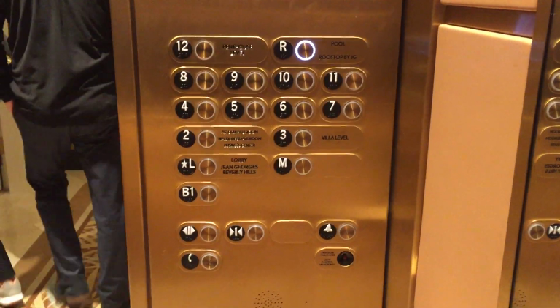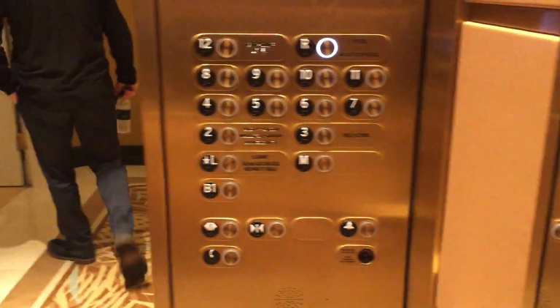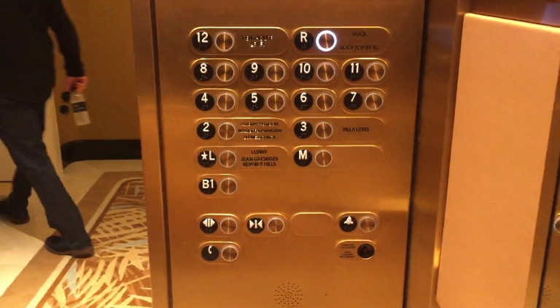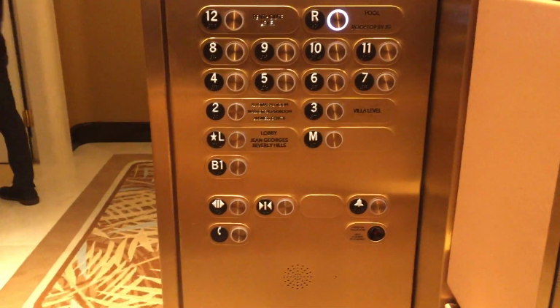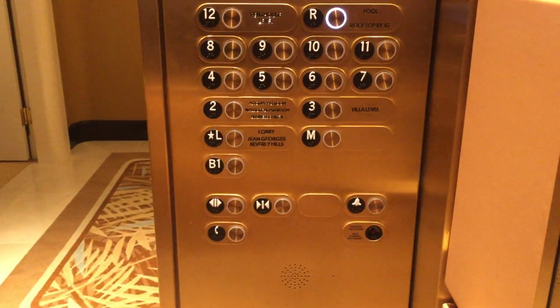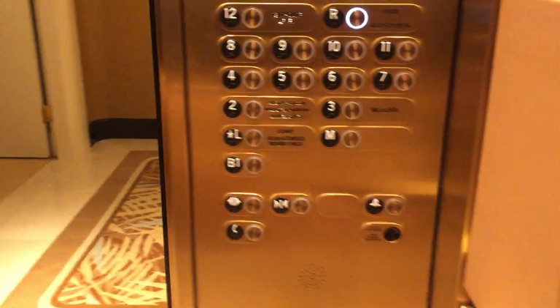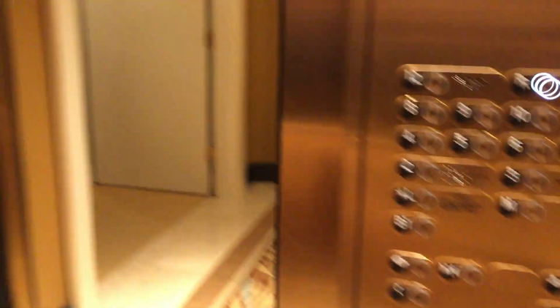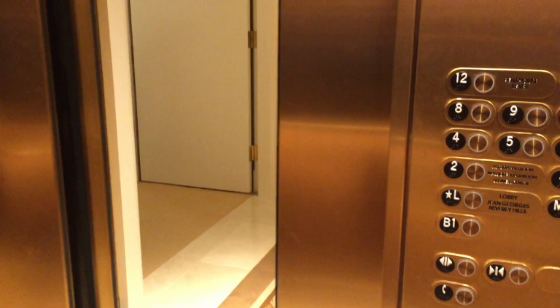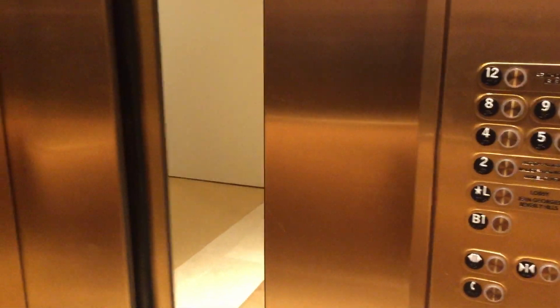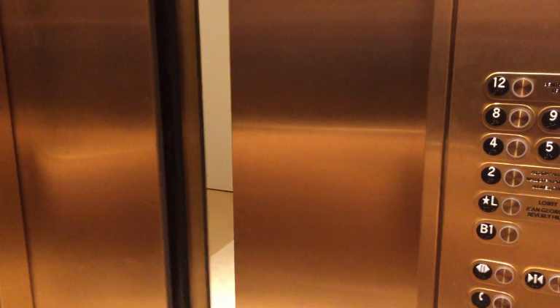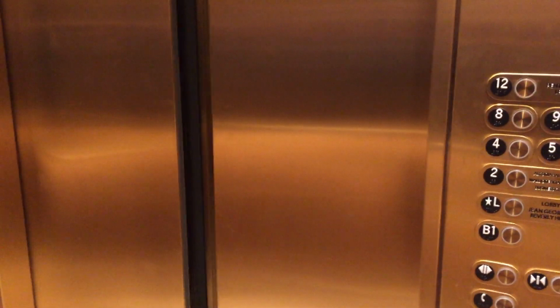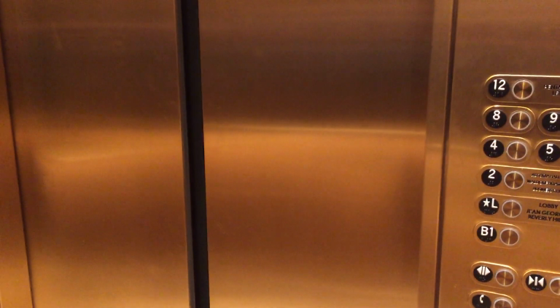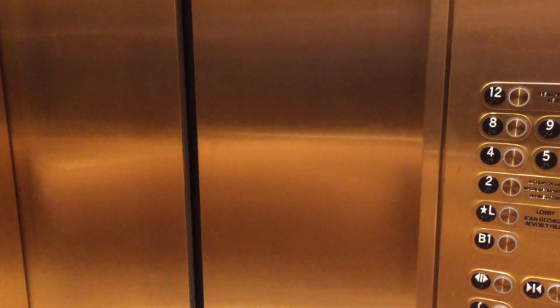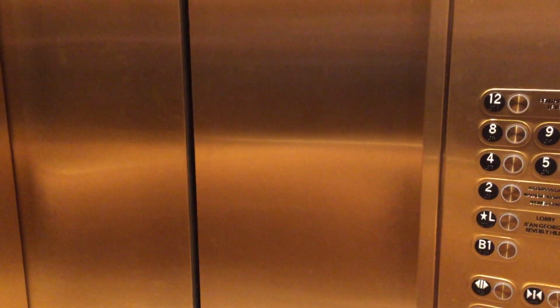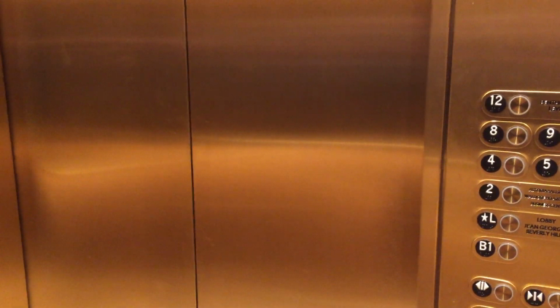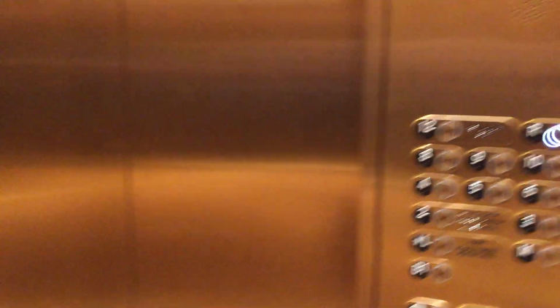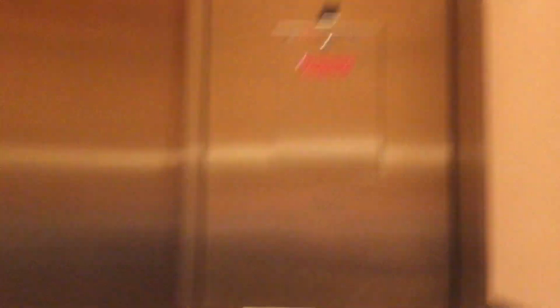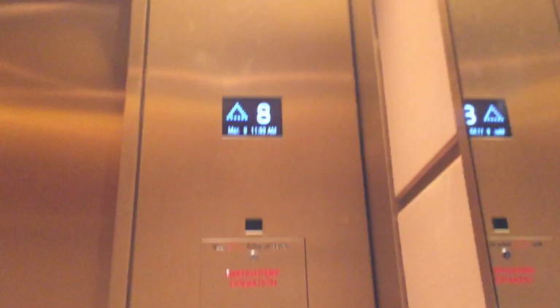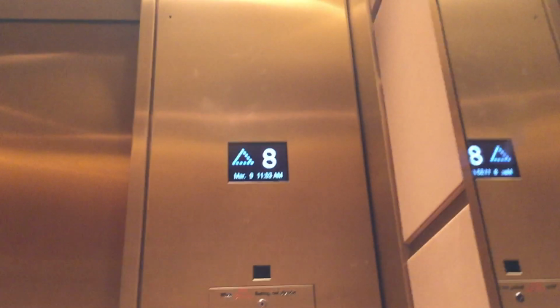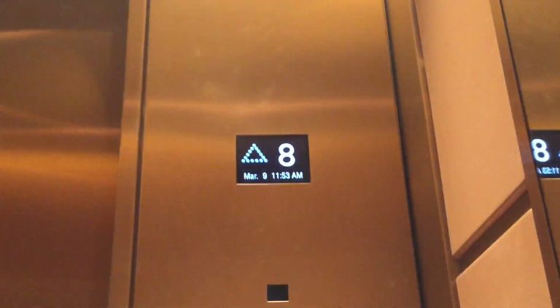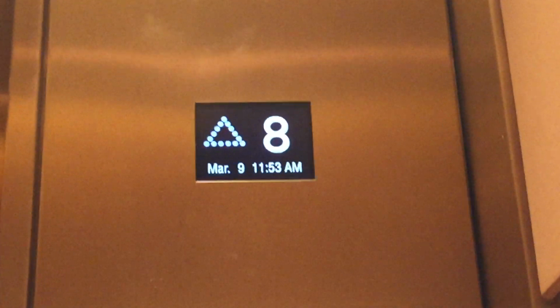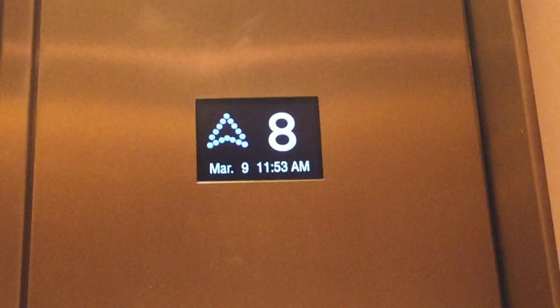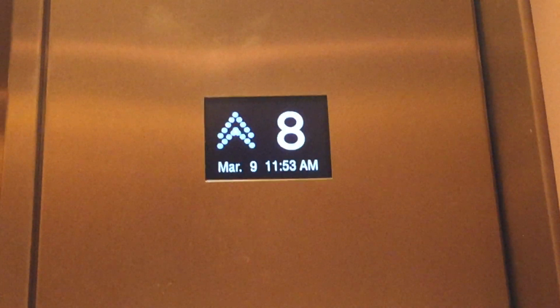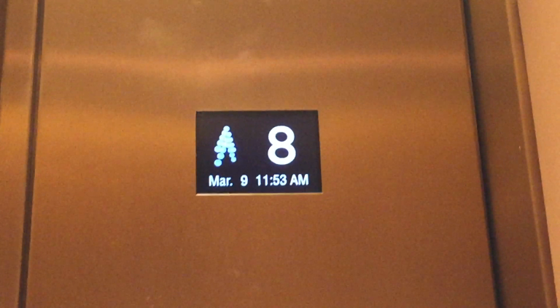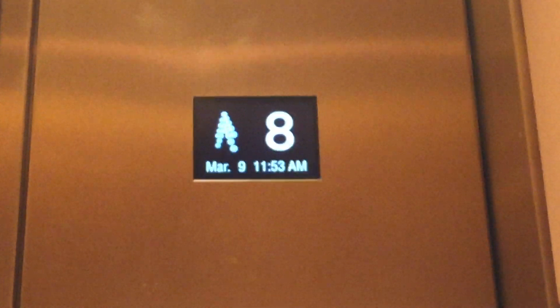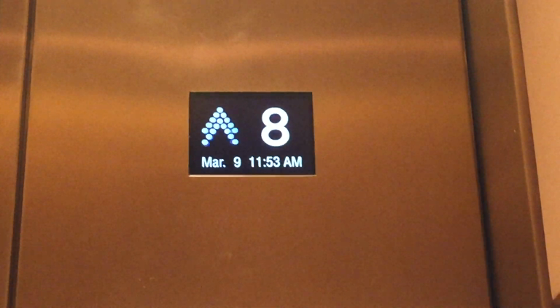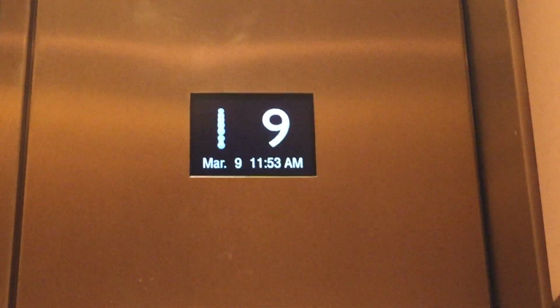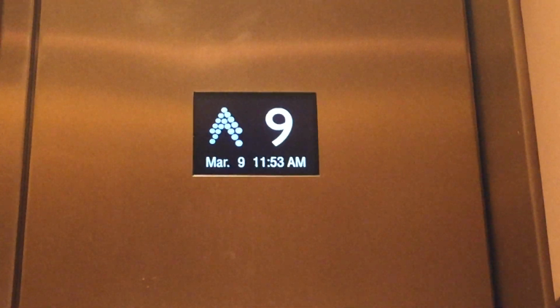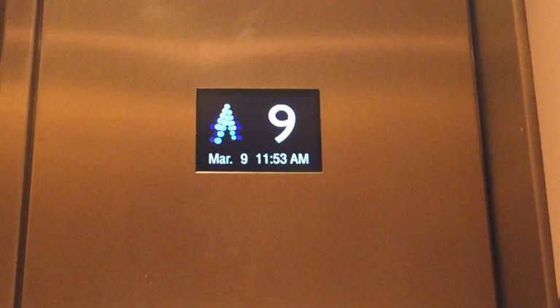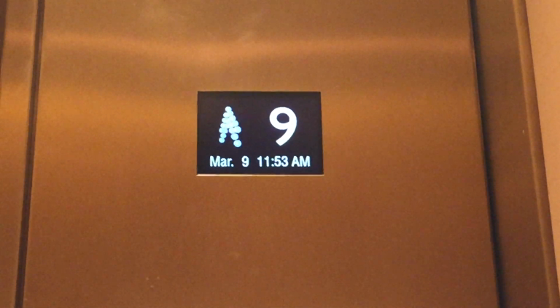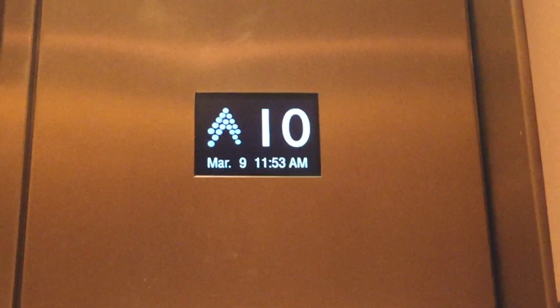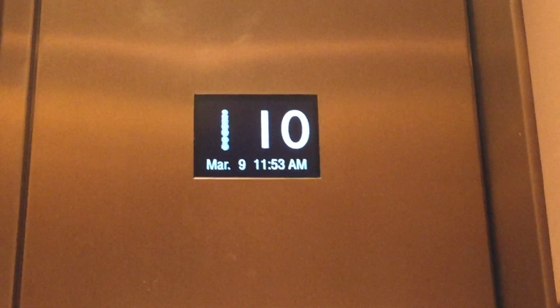Once we decide for sure, we'll make it for the 14th — May 14th. That's the day. It's all about your mother. We just confirmed. We're just letting you be in the loop, if you'd like to be in the loop.